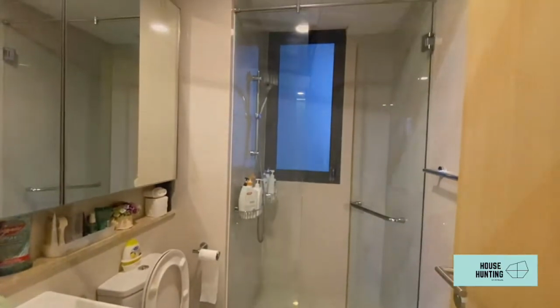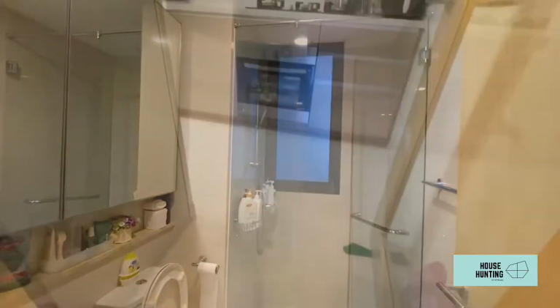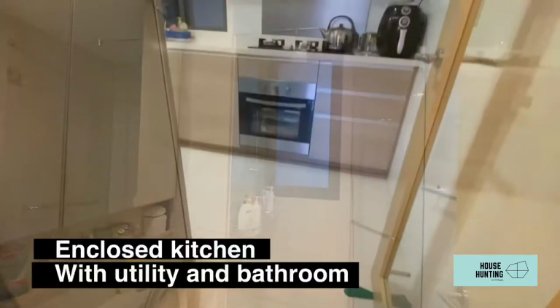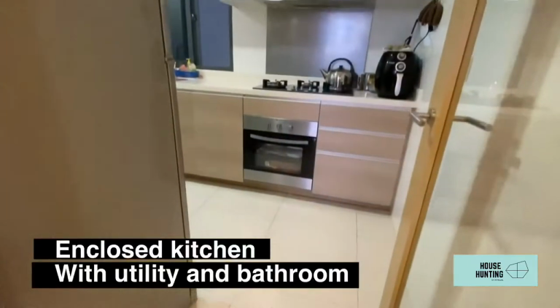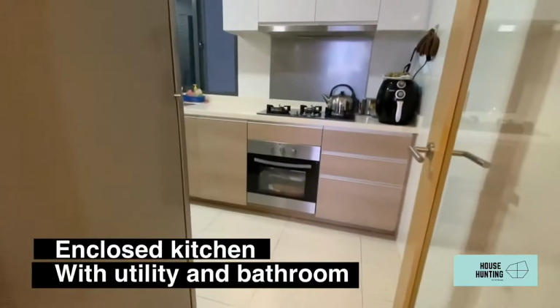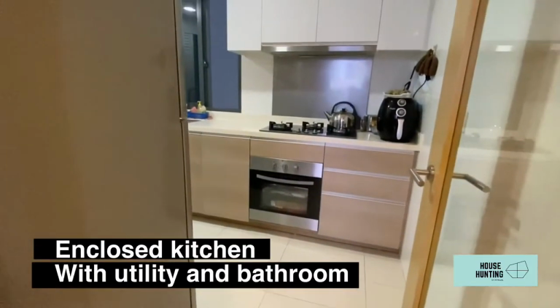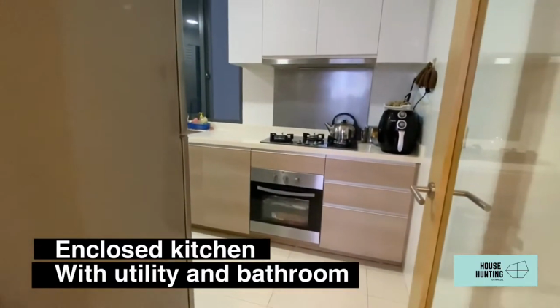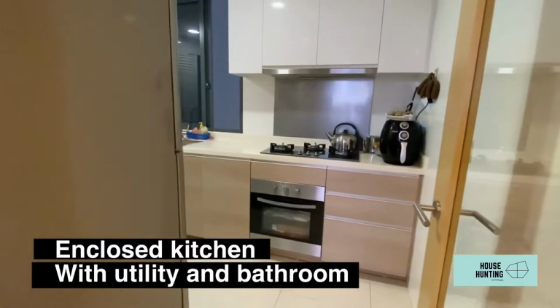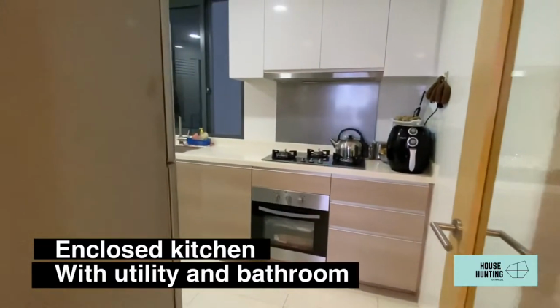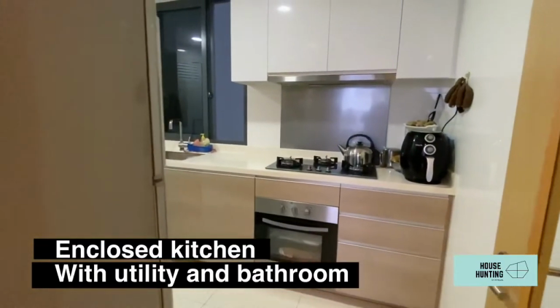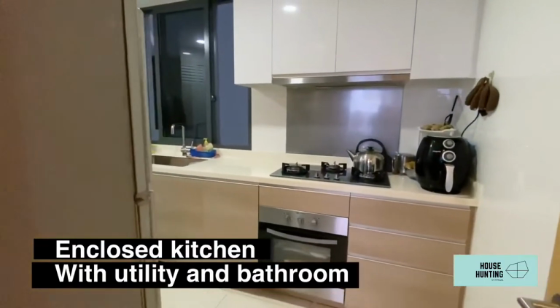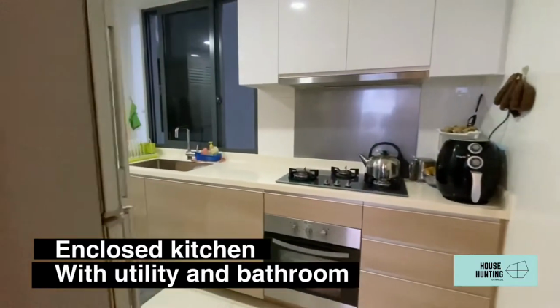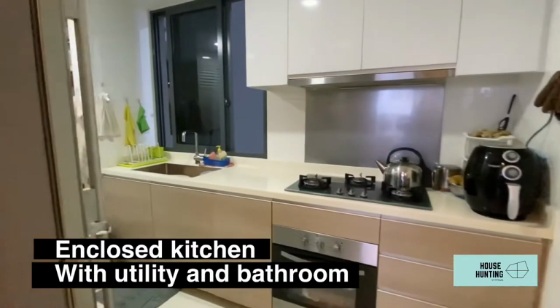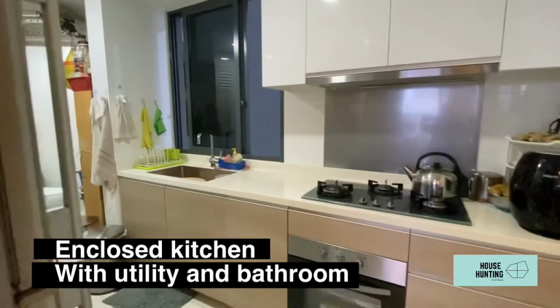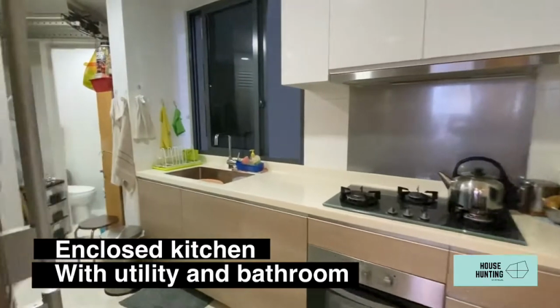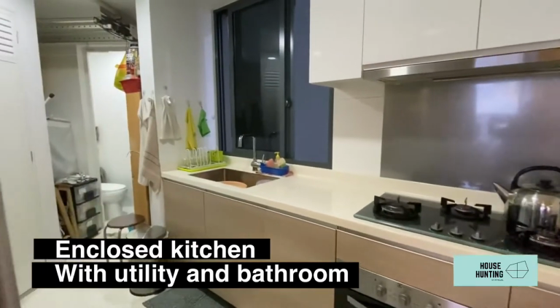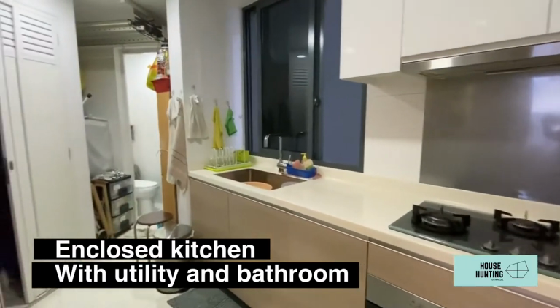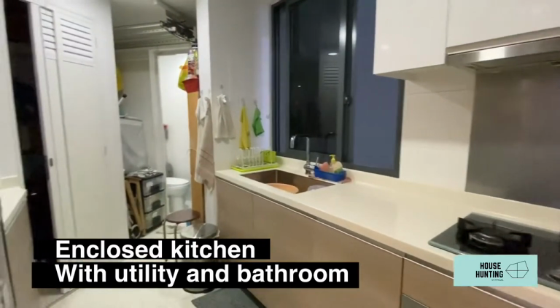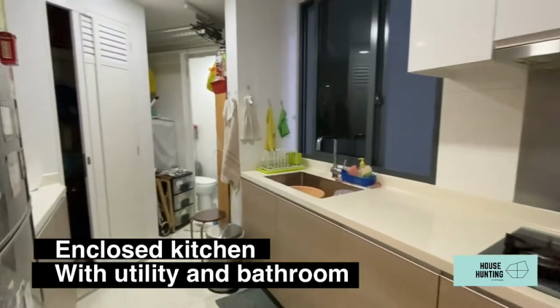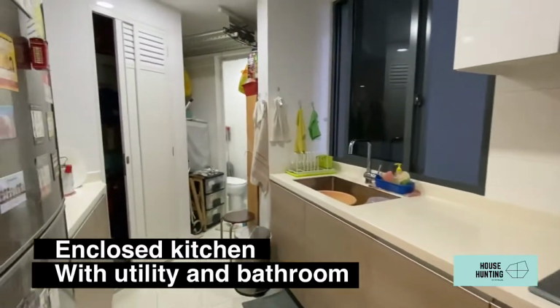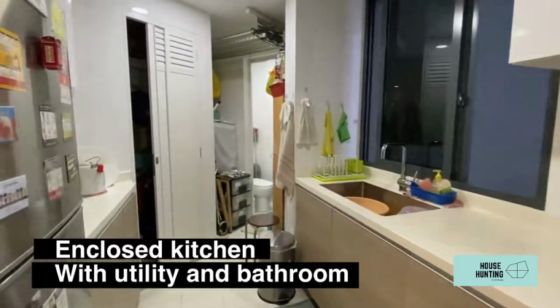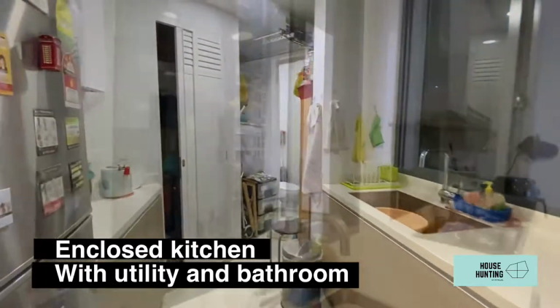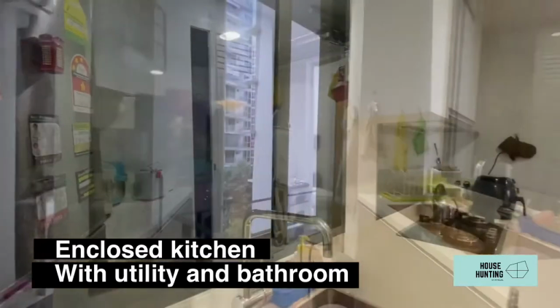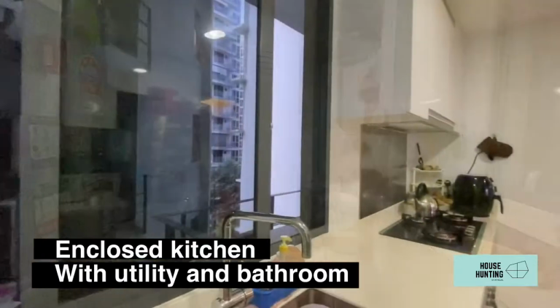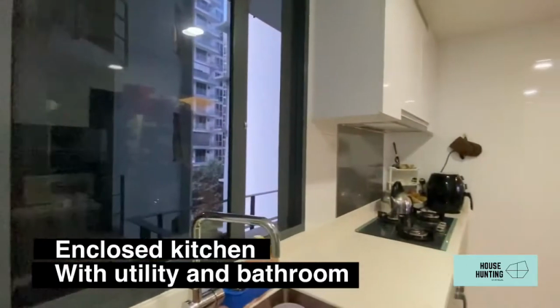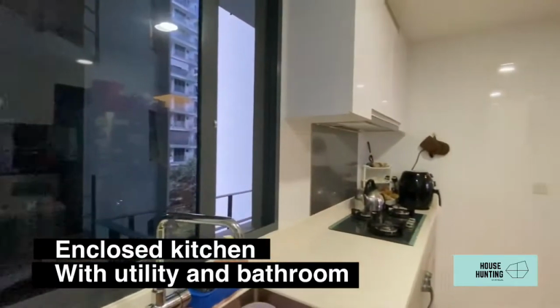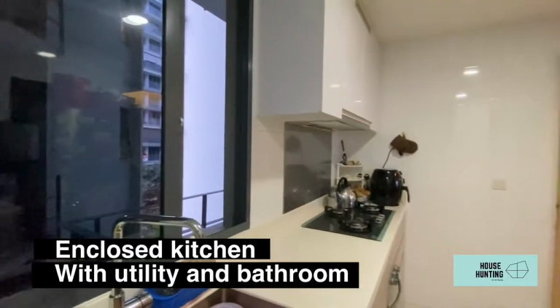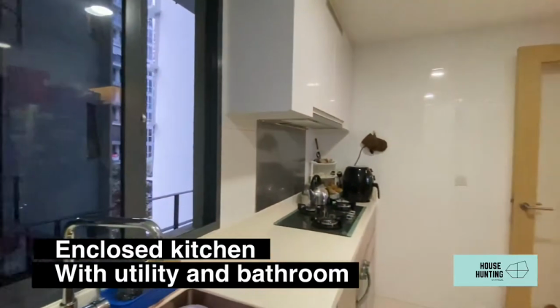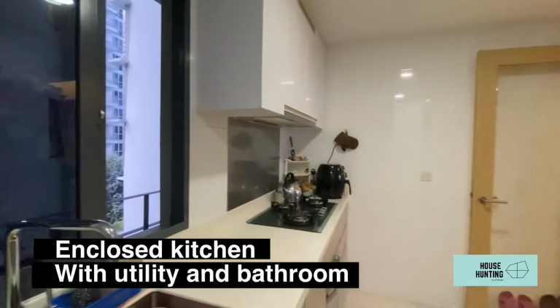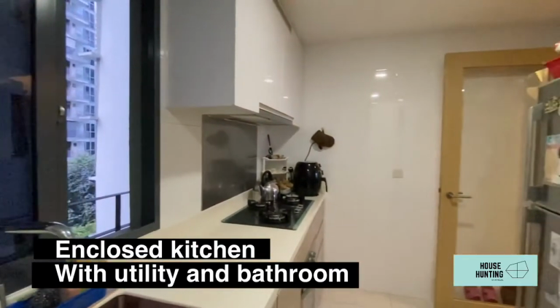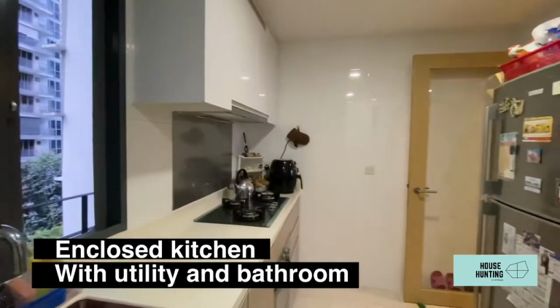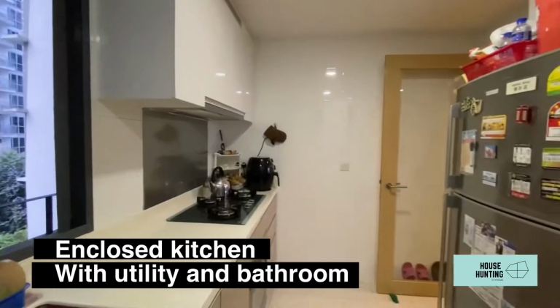The enclosed kitchen is perfect for families who love cooking. It comes with three windows for natural ventilation and also has a utility room and an extra bathroom.